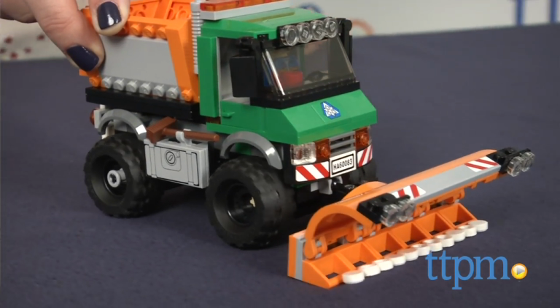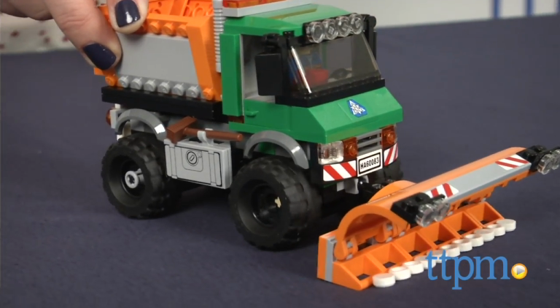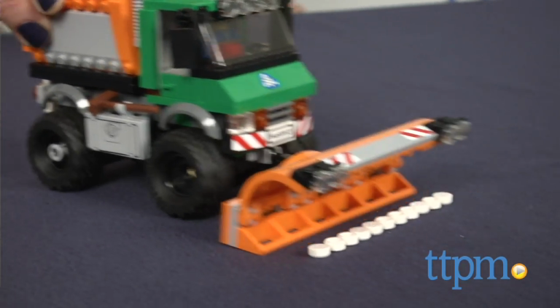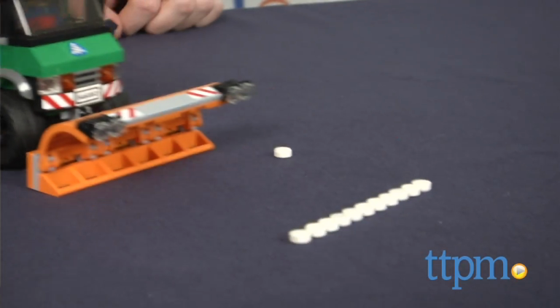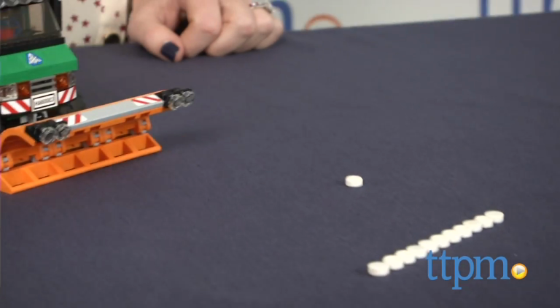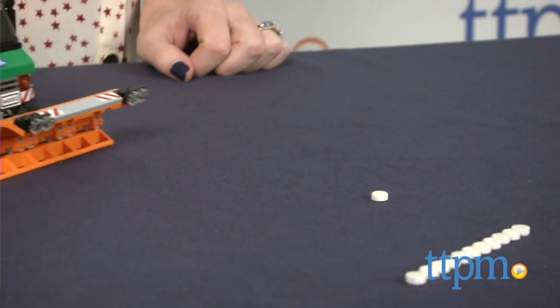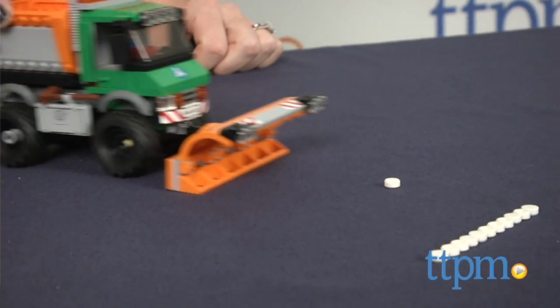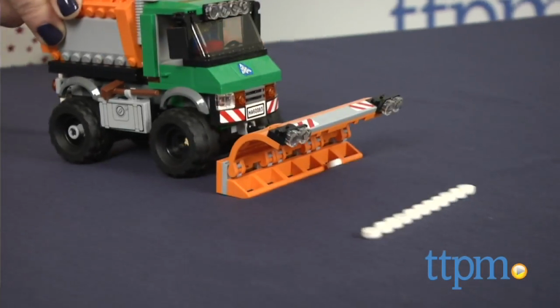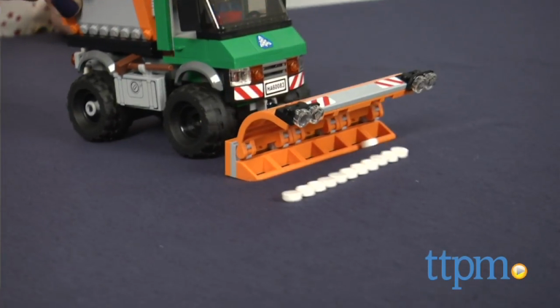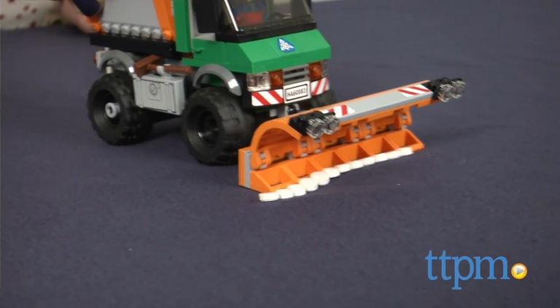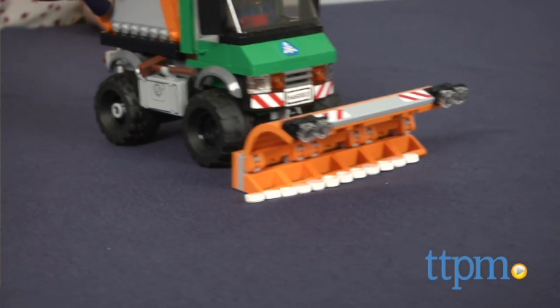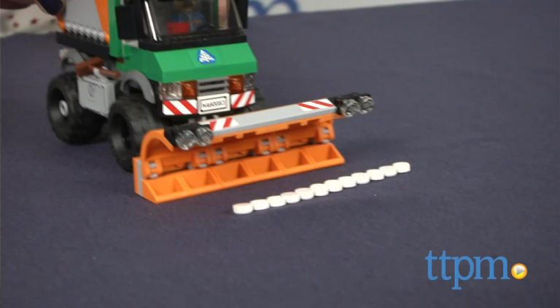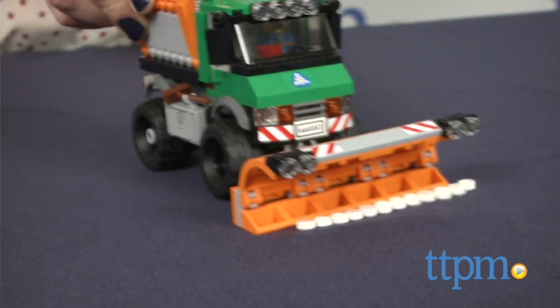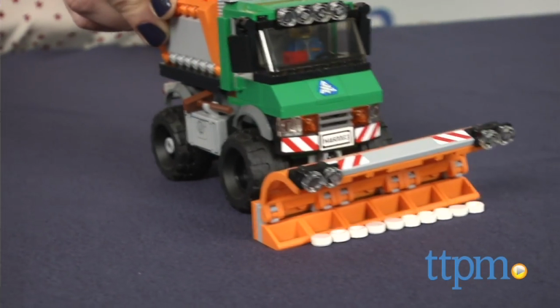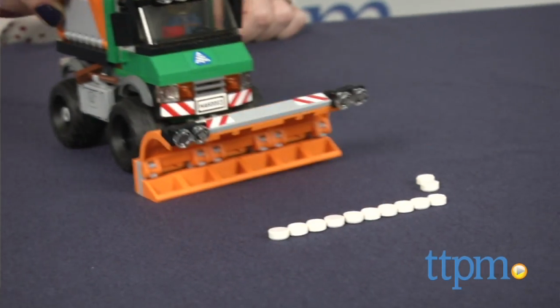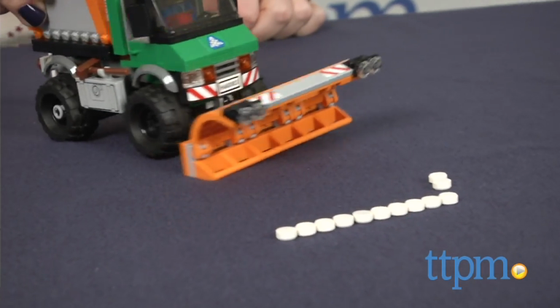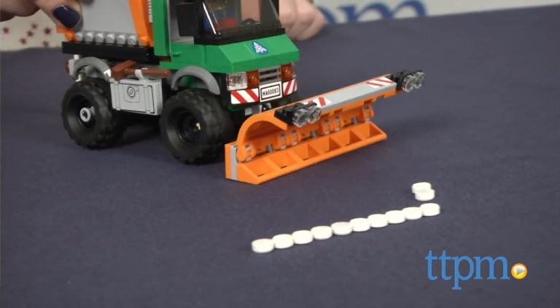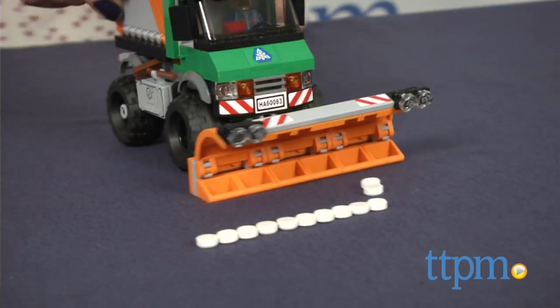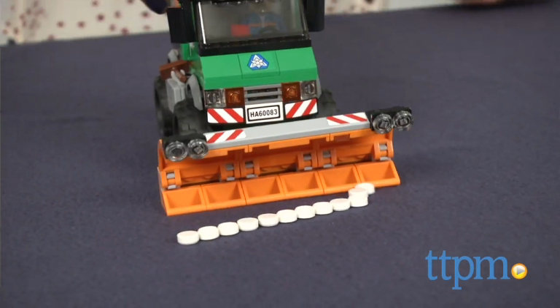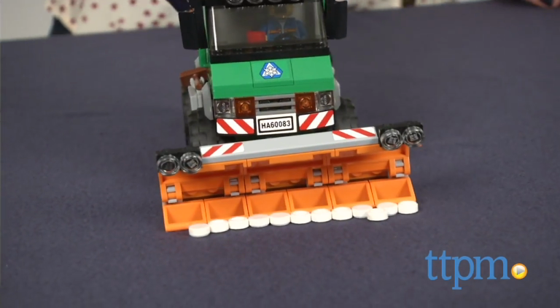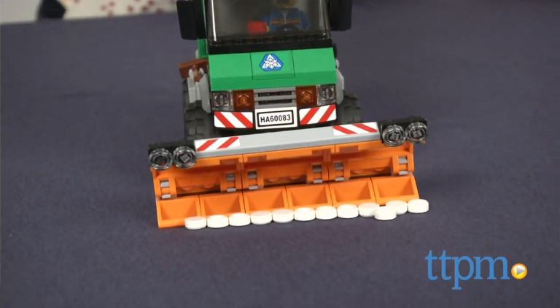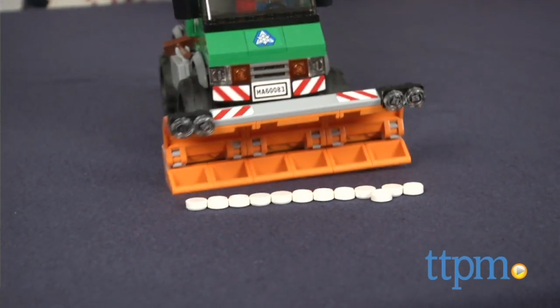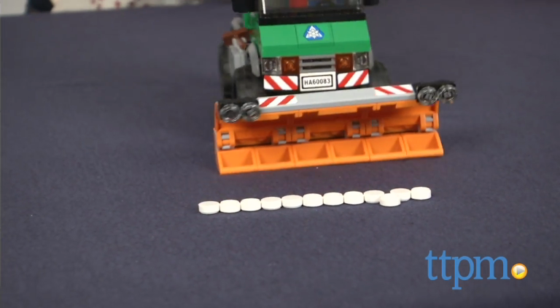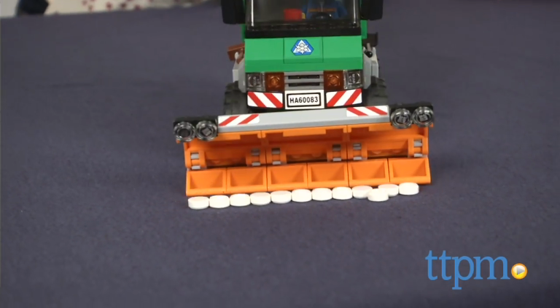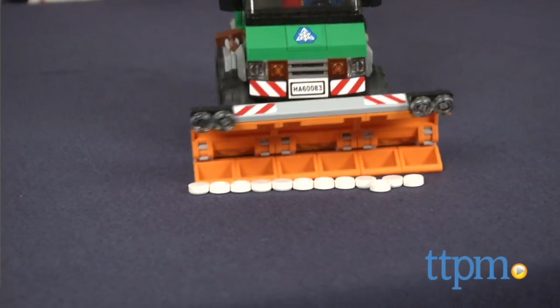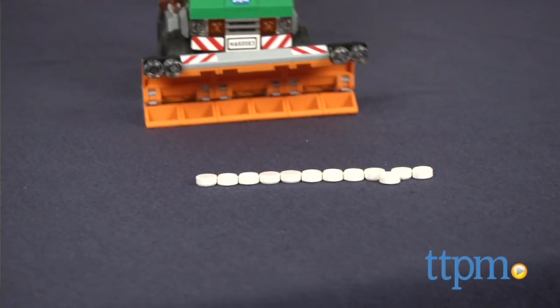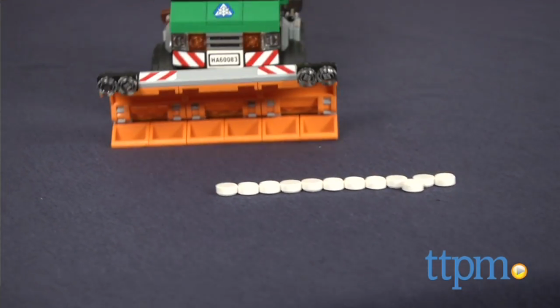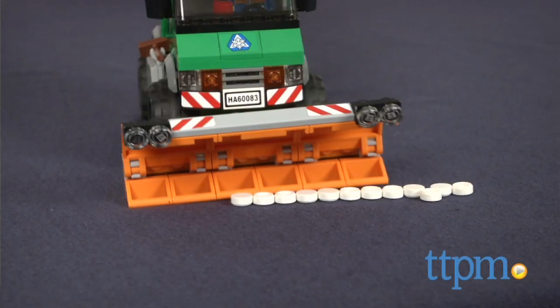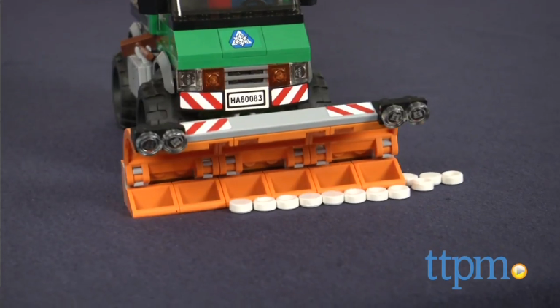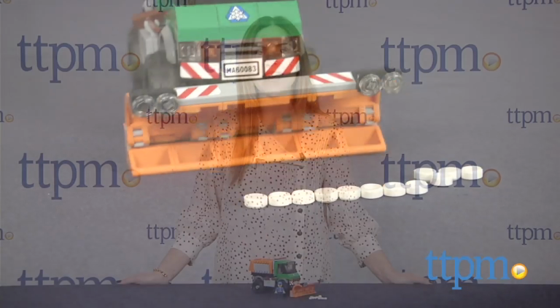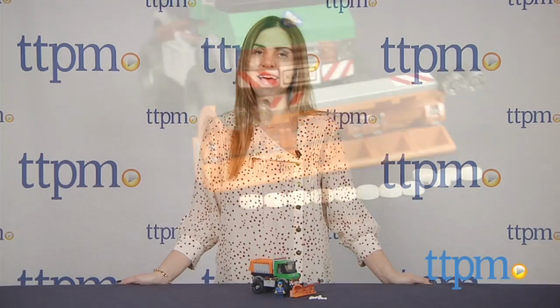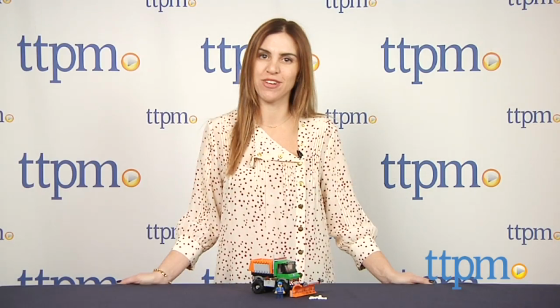Illustrated instructions and enough LEGO bricks to build the plow are included. It would make a great addition to other LEGO City sets, which are sold separately, and when combined offer more building and play options.